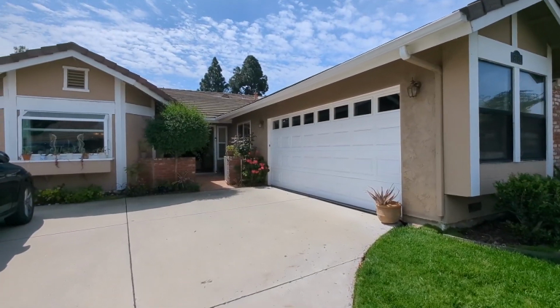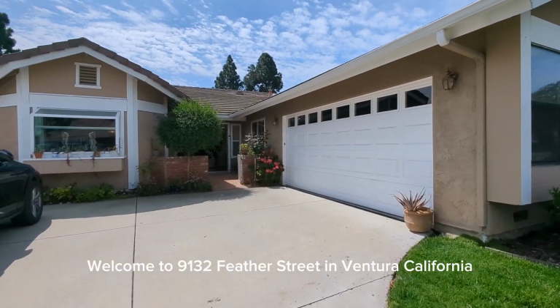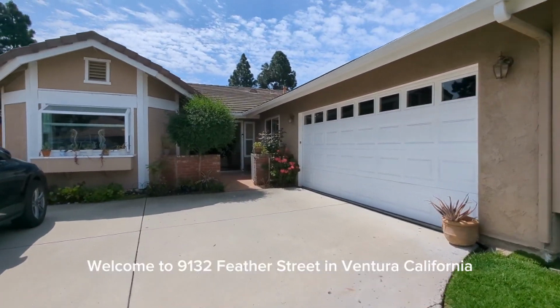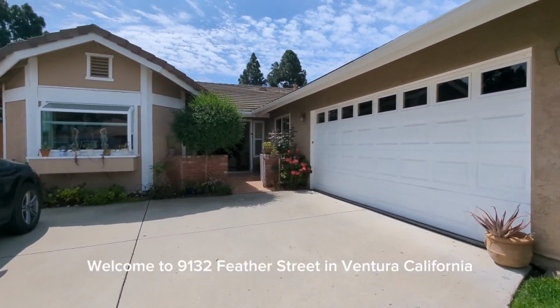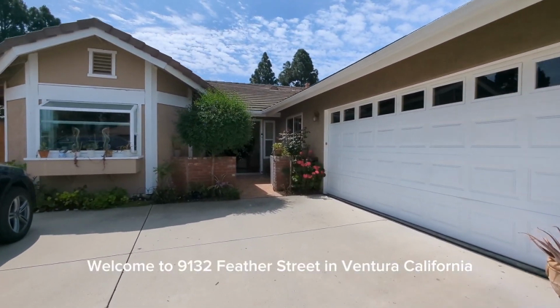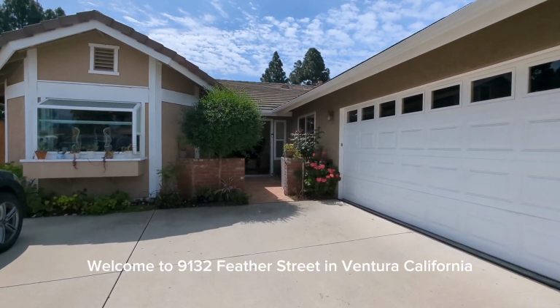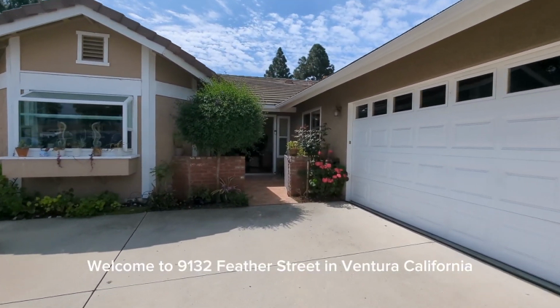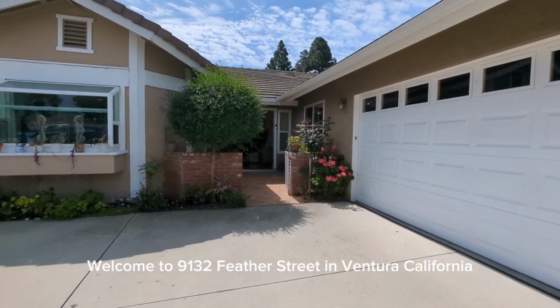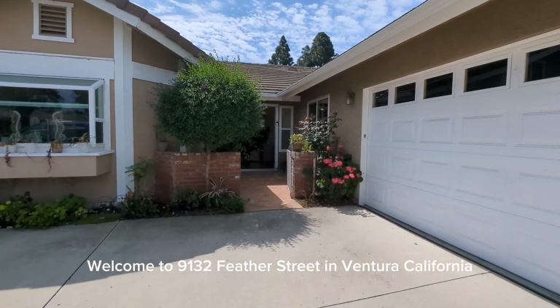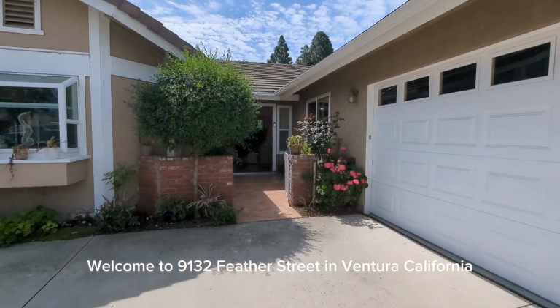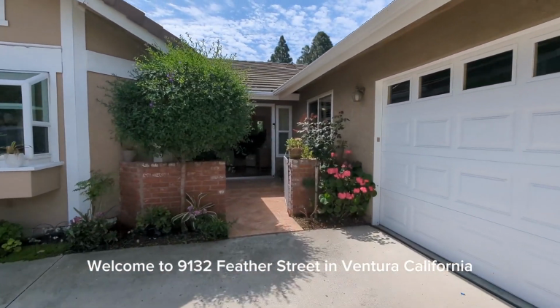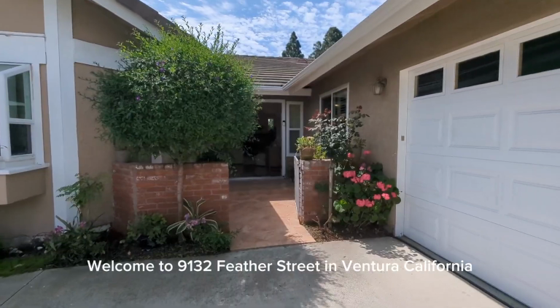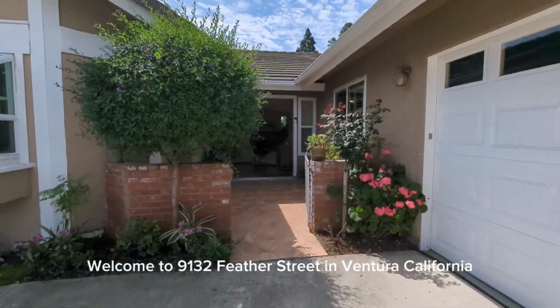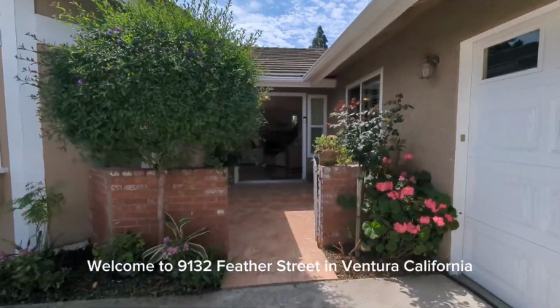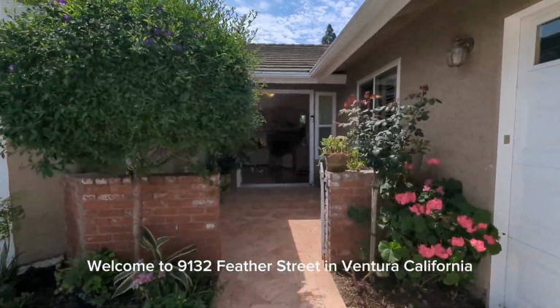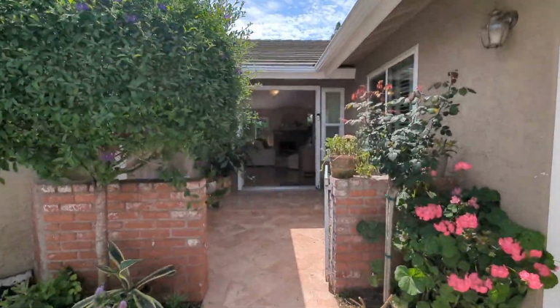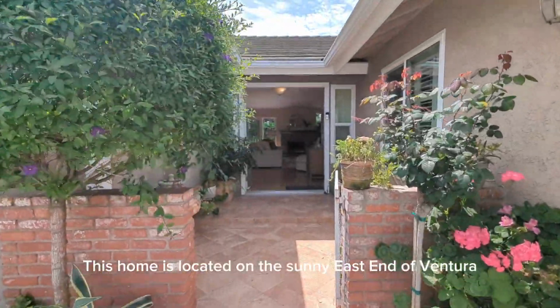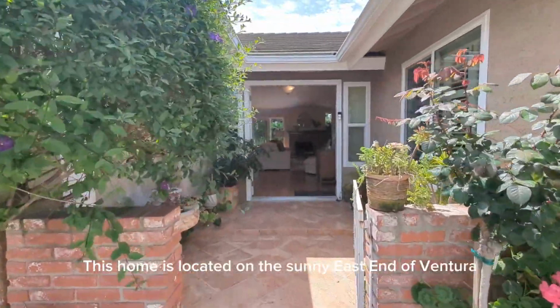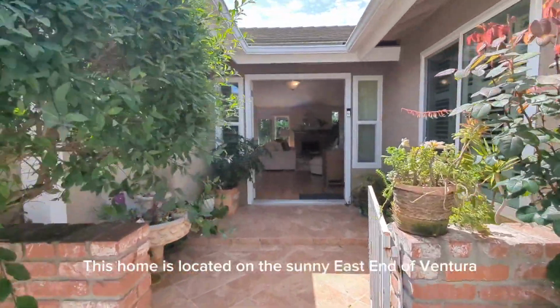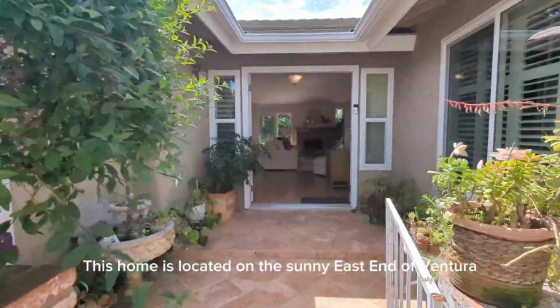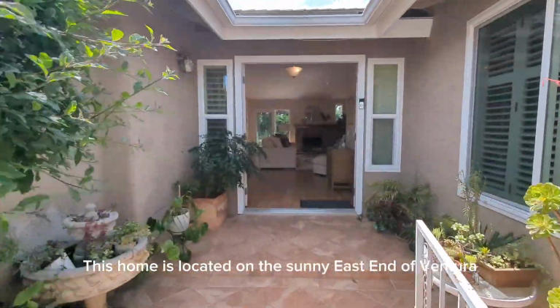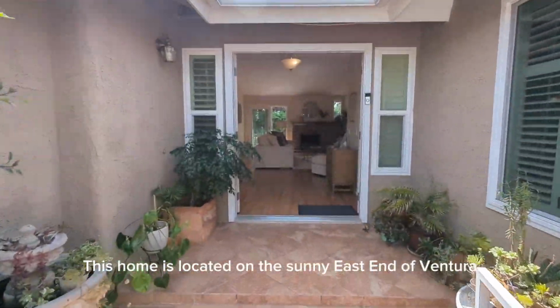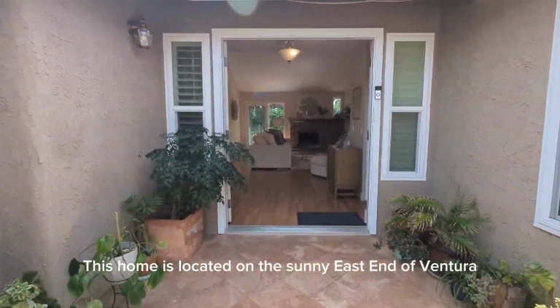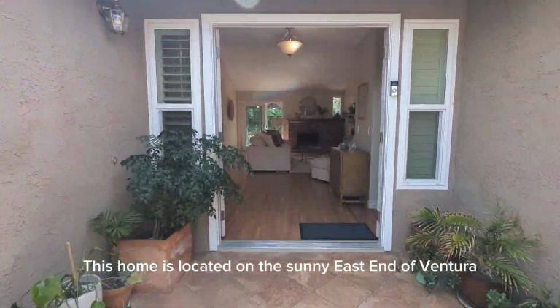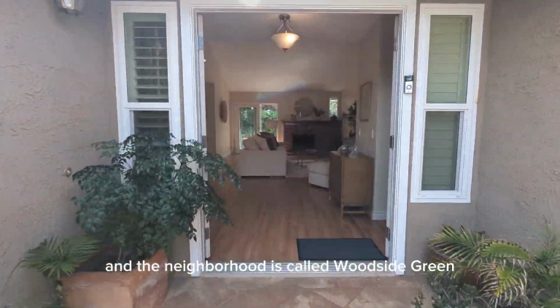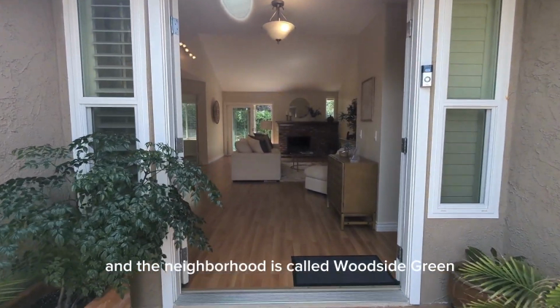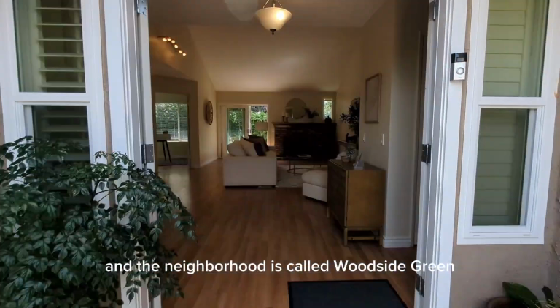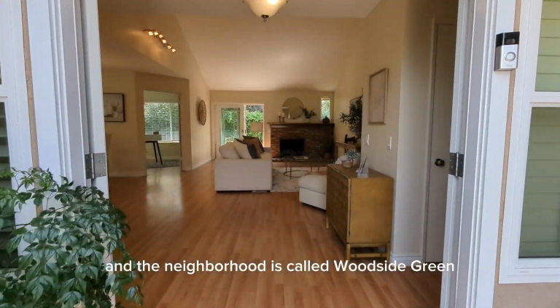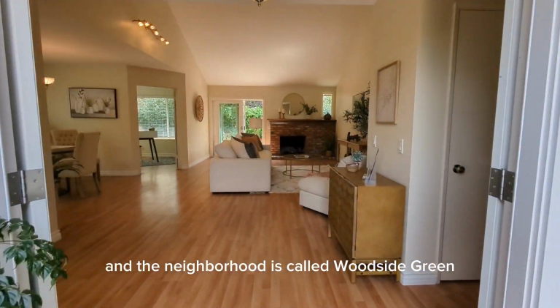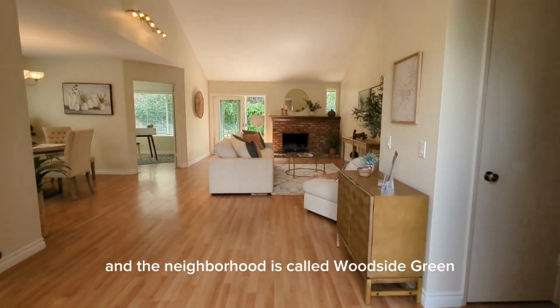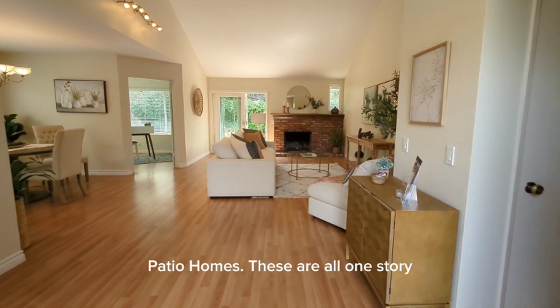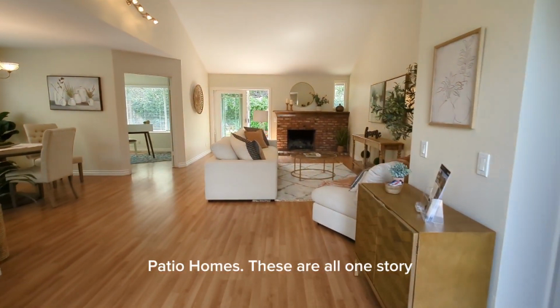Welcome to 9132 Feather Street in Ventura, California. This home is located on the sunny east end of Ventura and the neighborhood is called Woodside Green Patio Homes.